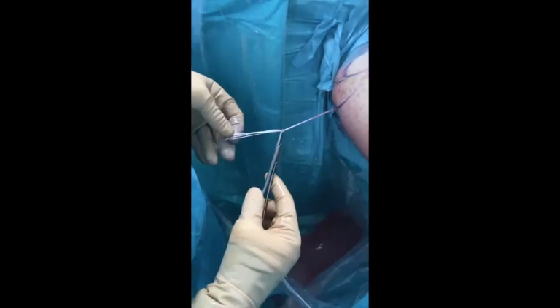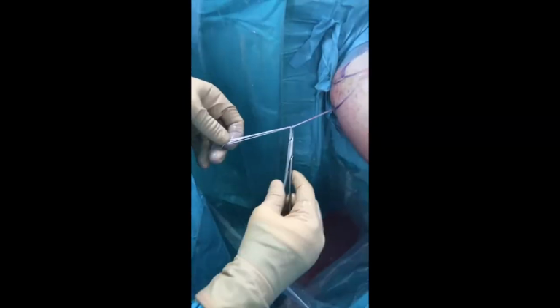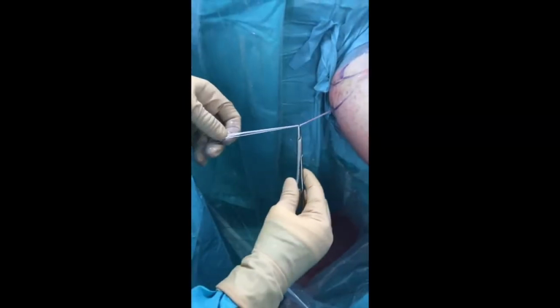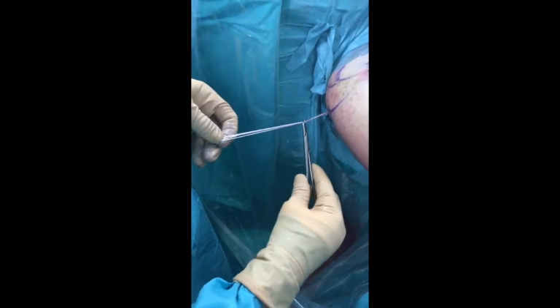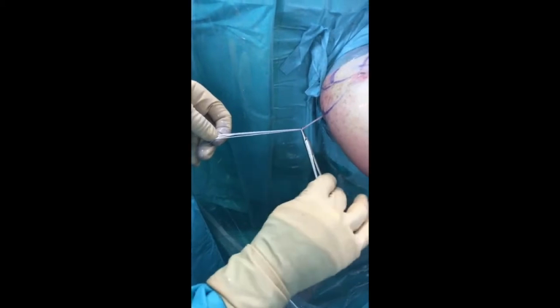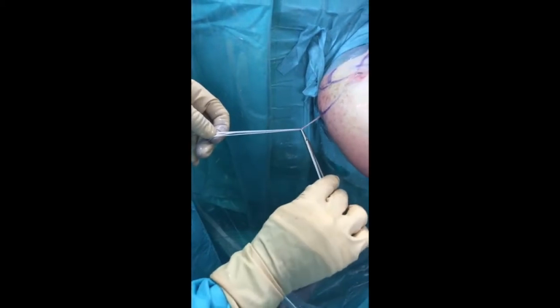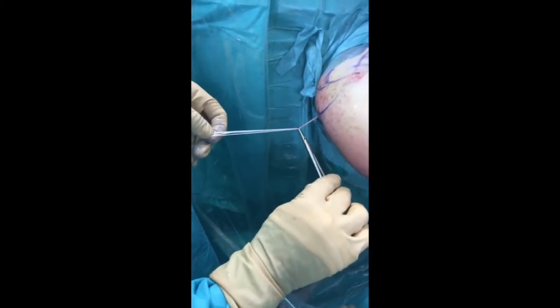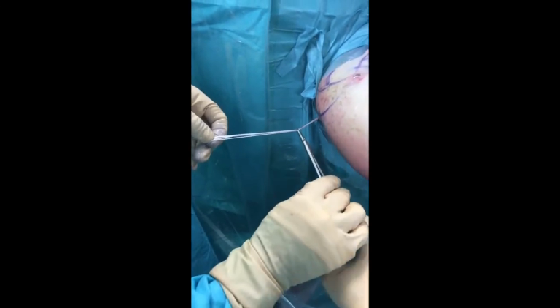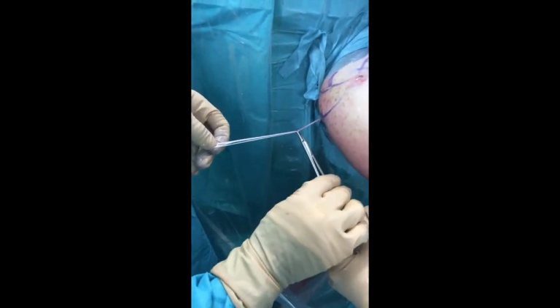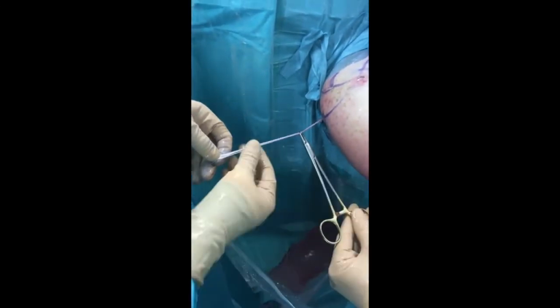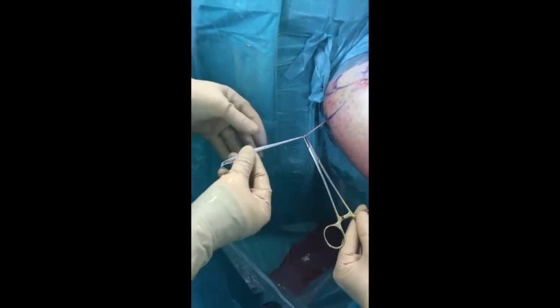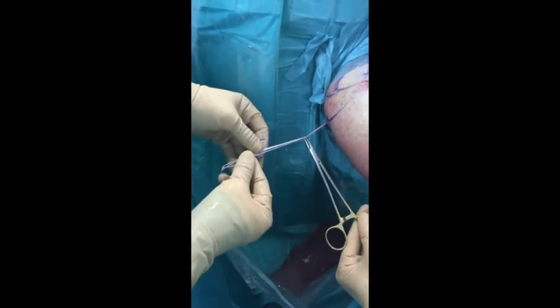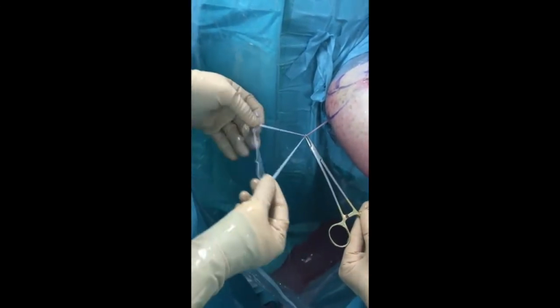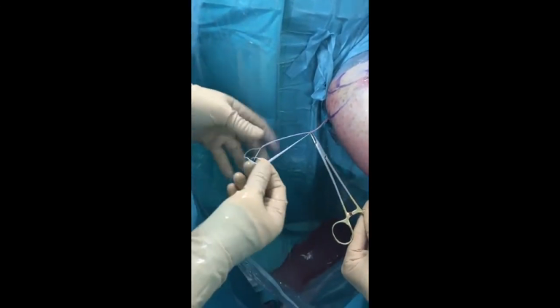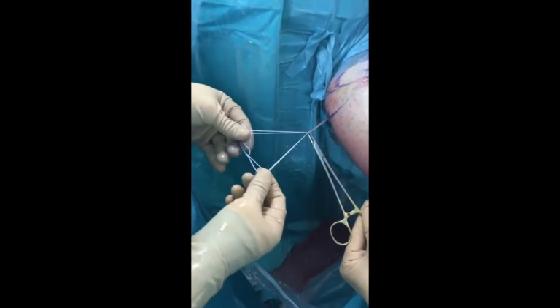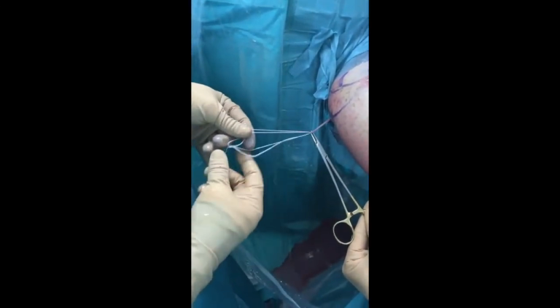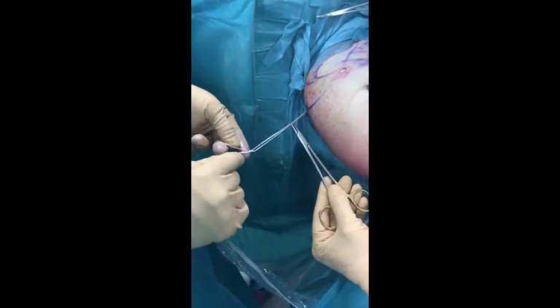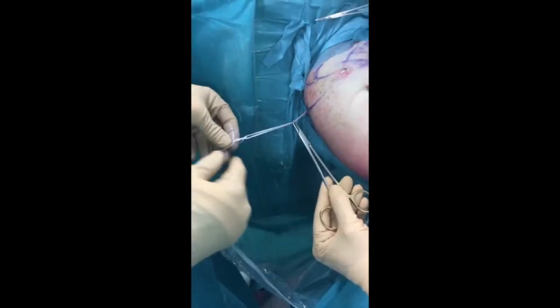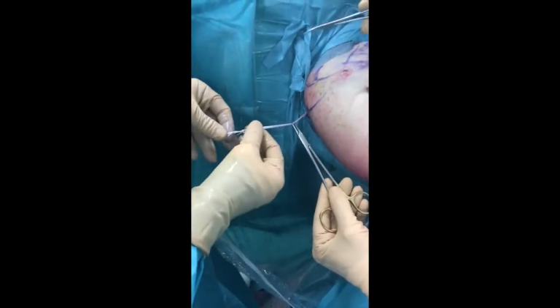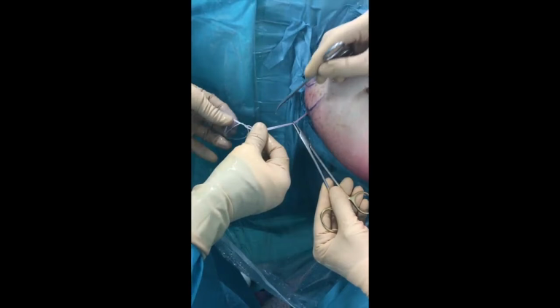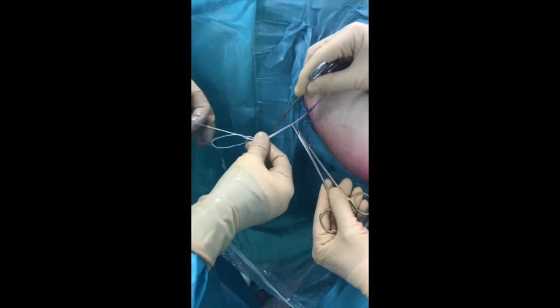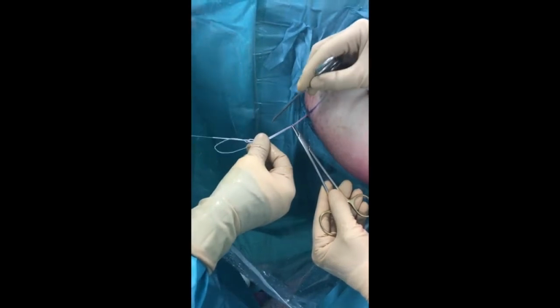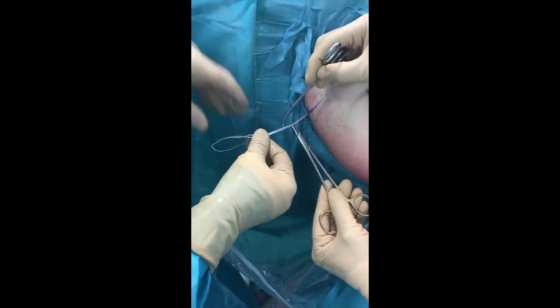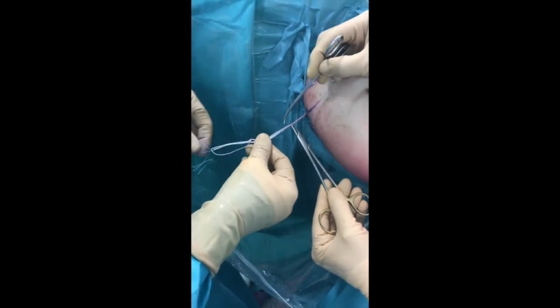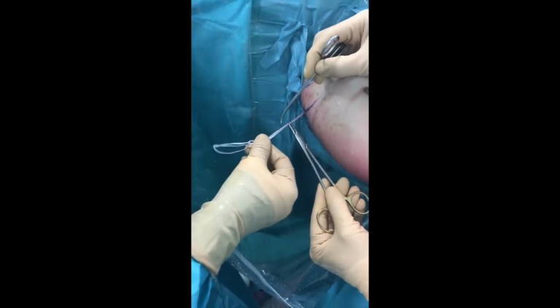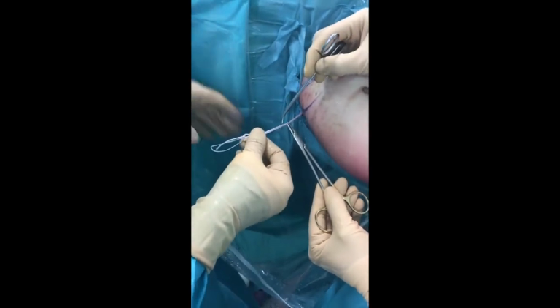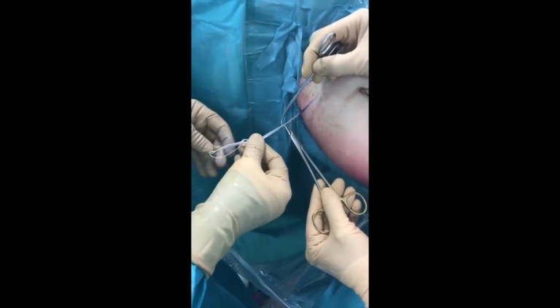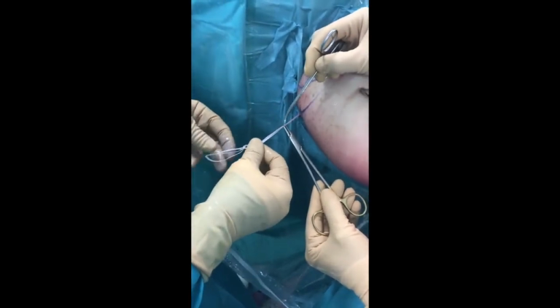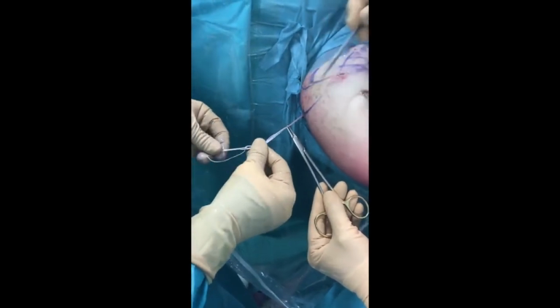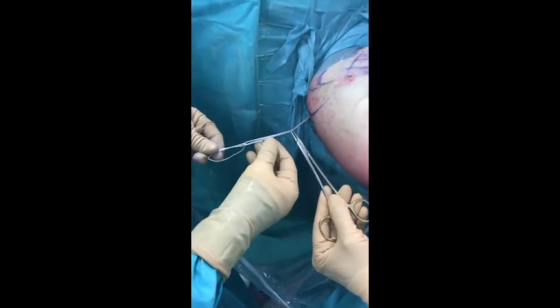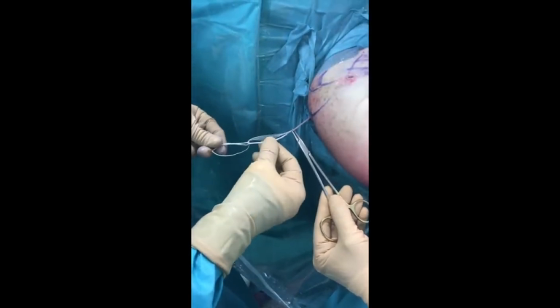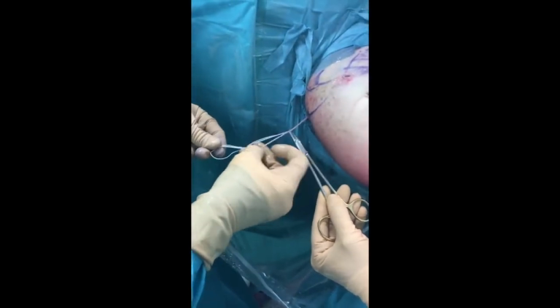The second button is then loaded over the sutures, then the two loops are separated and a nice knot is made. The button is cinched to the posterior glenoid without tension.